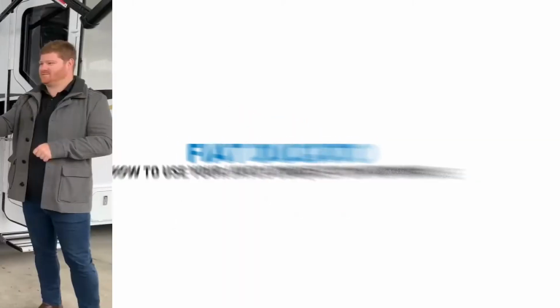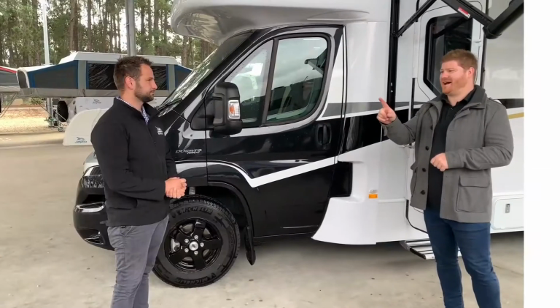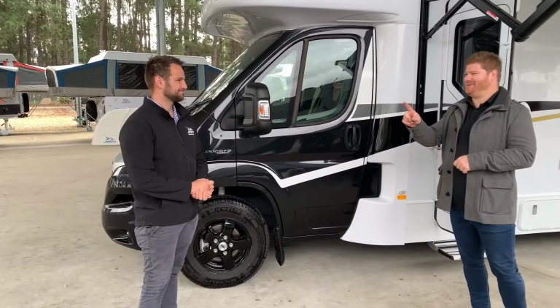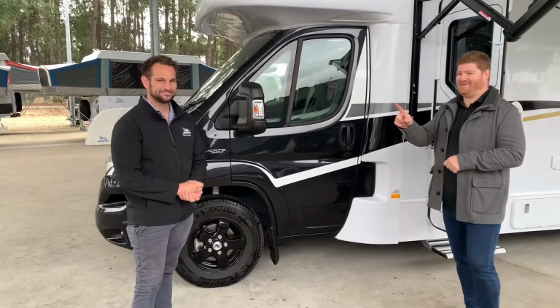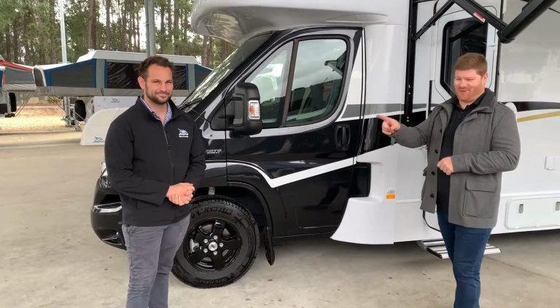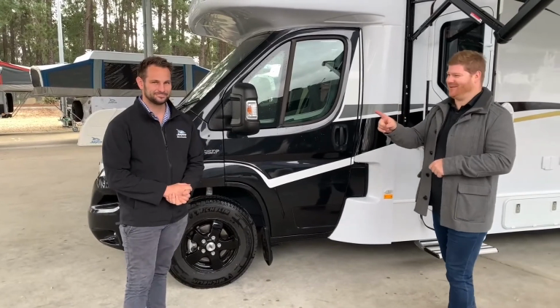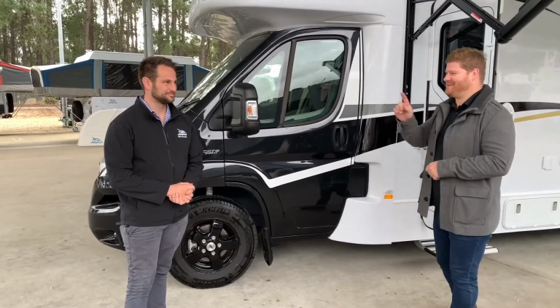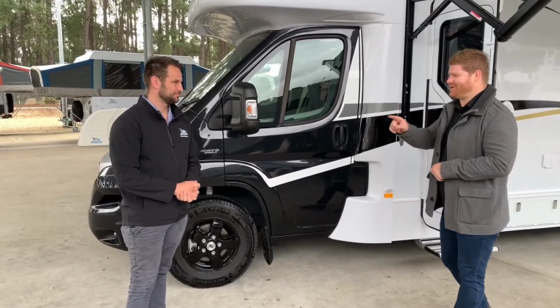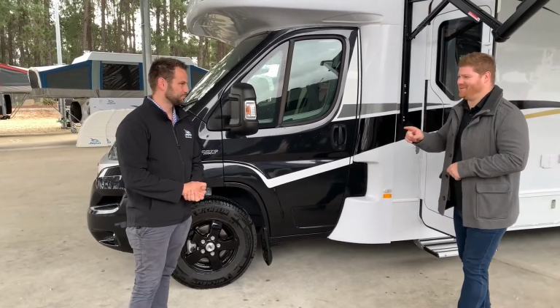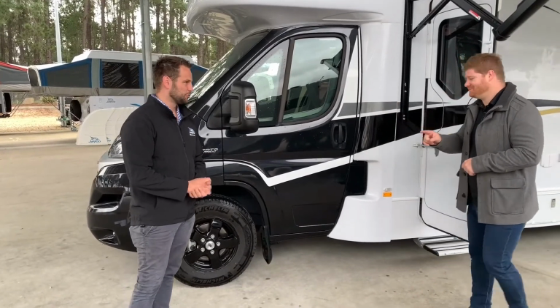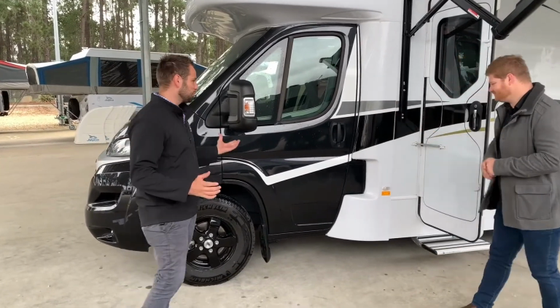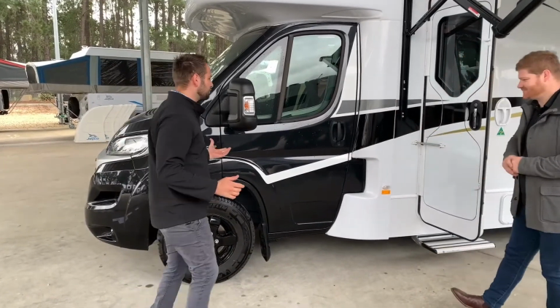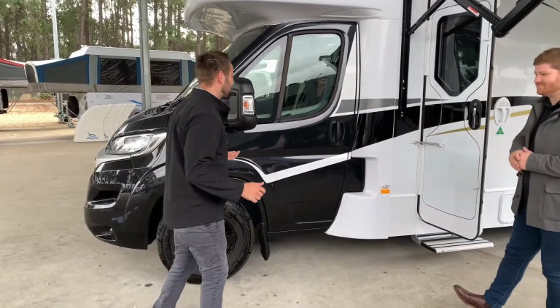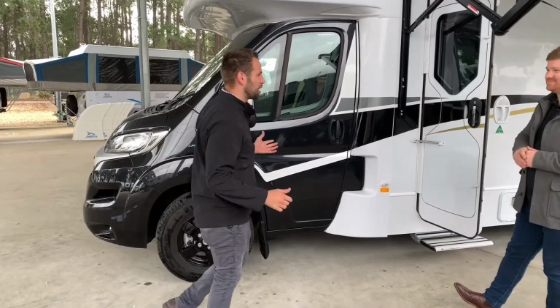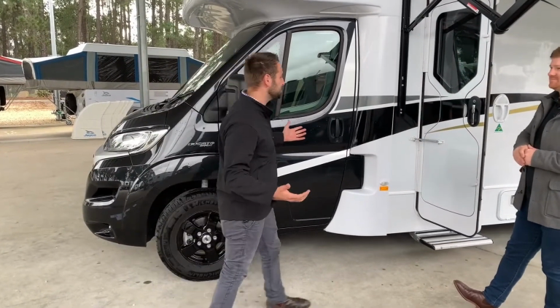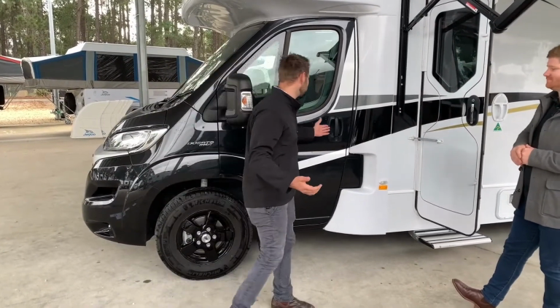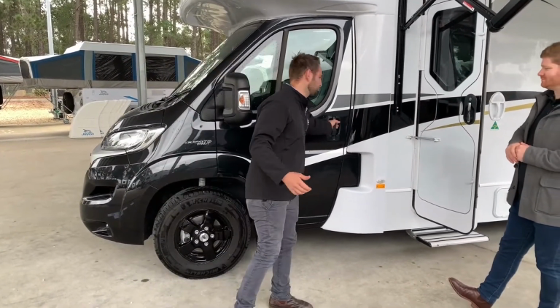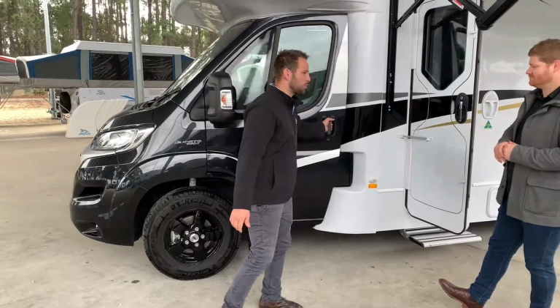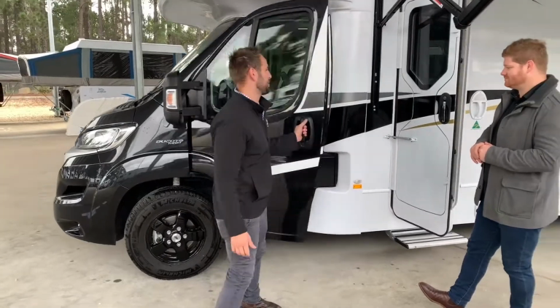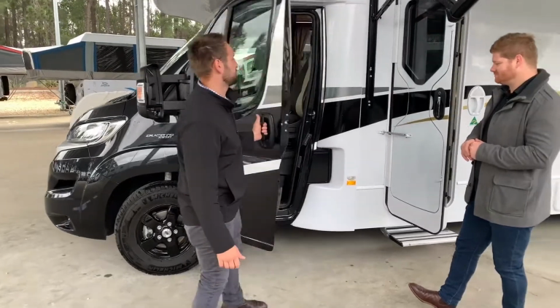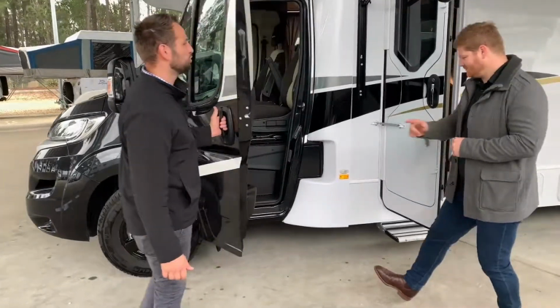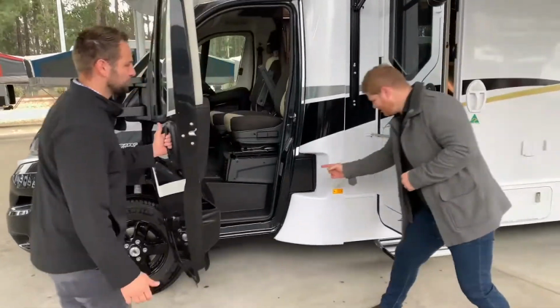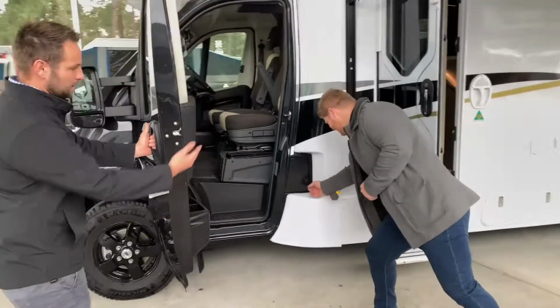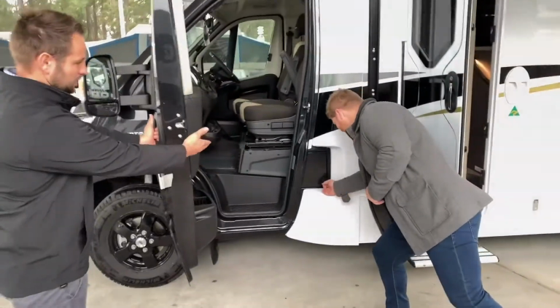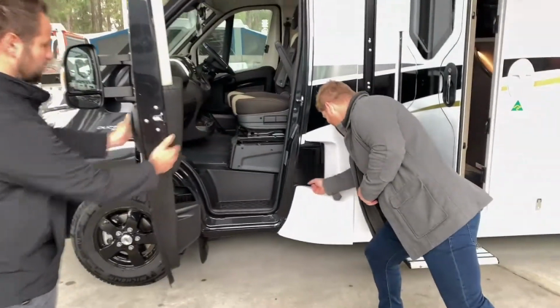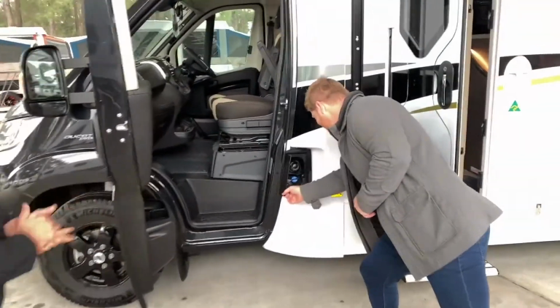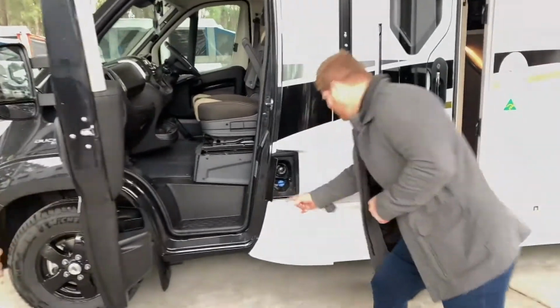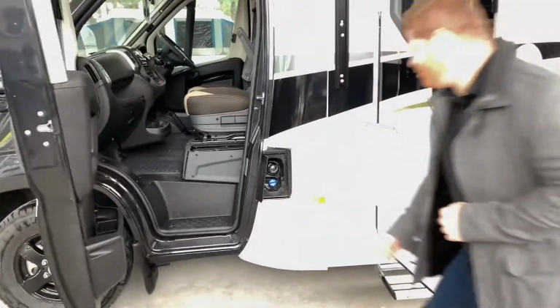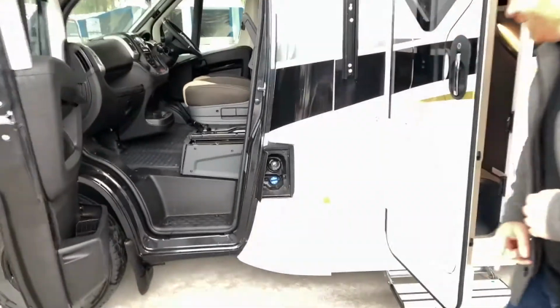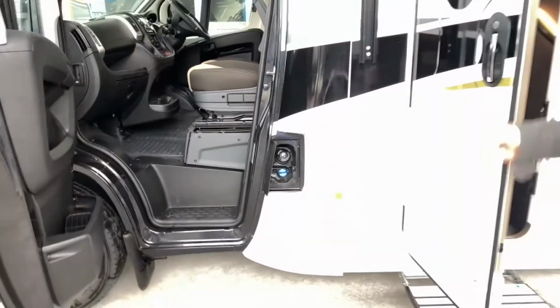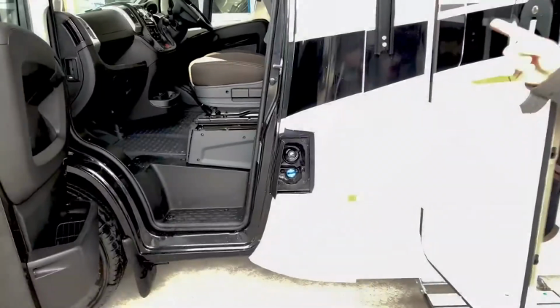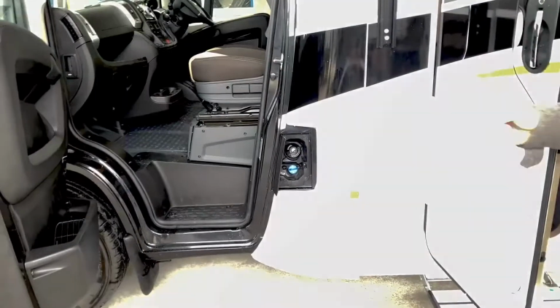We can't go anywhere without fuel. Where does the fuel go in here? Fuel, as with all of our motorhomes, it is diesel. Open up the passenger side door and I'm guessing that that little flap there is going to help me out with diesel and AdBlue.